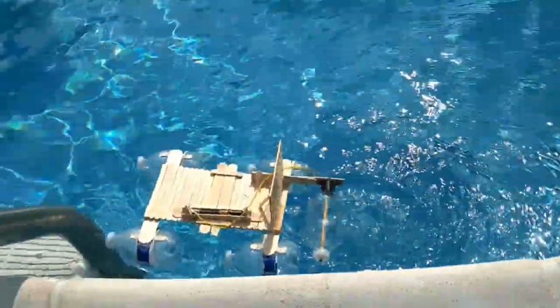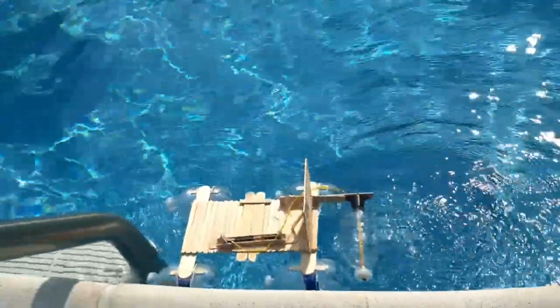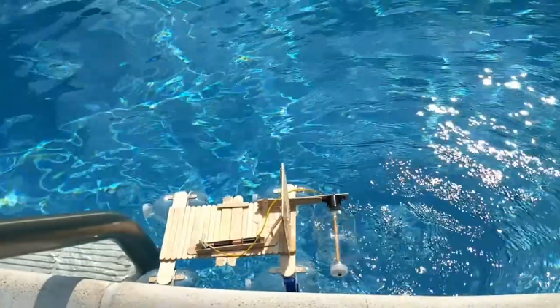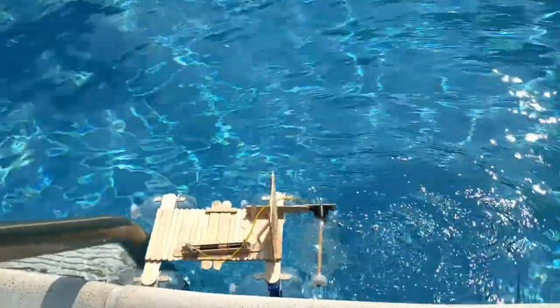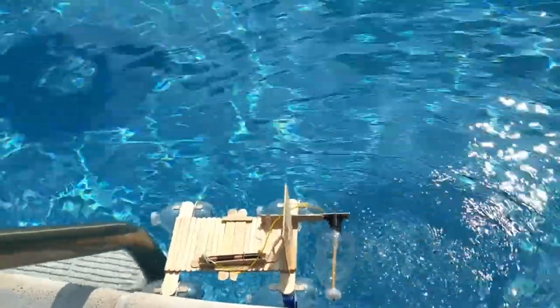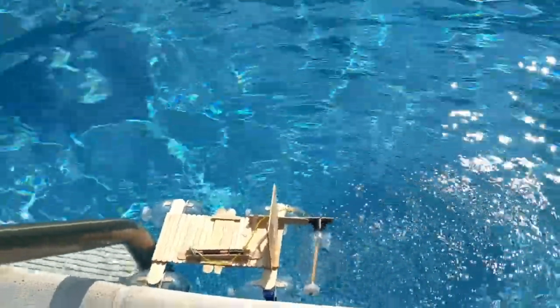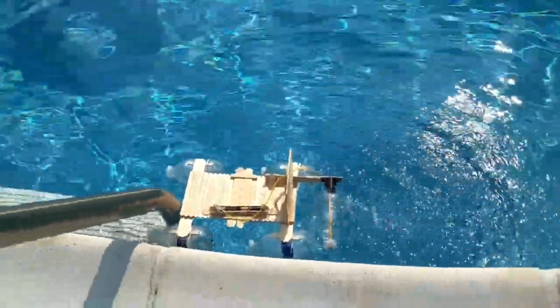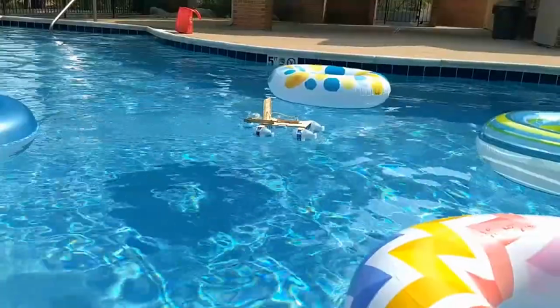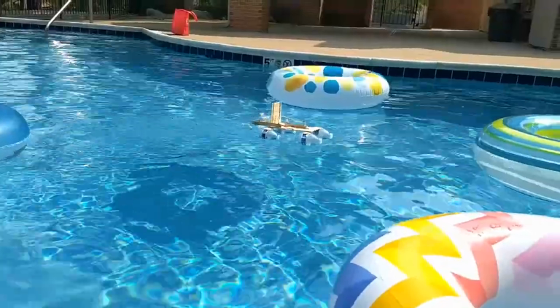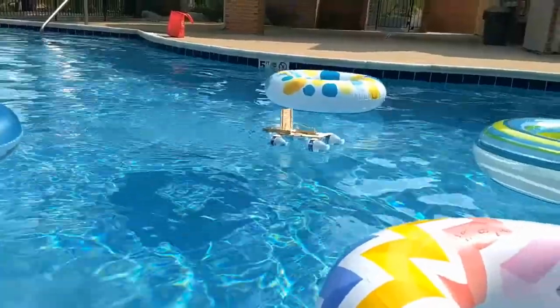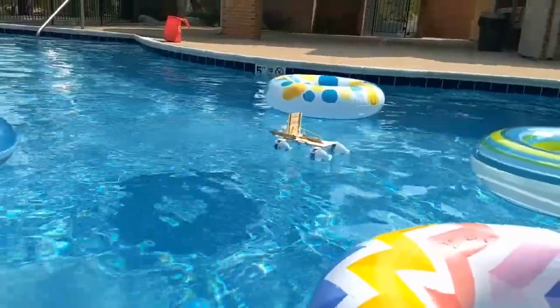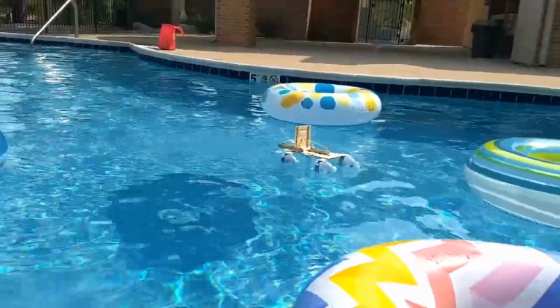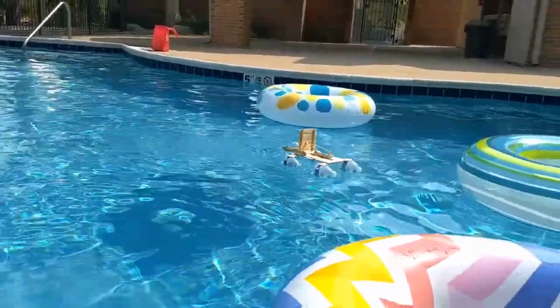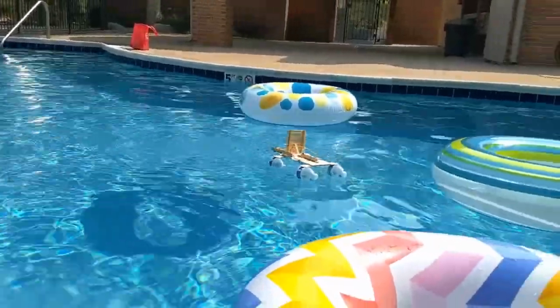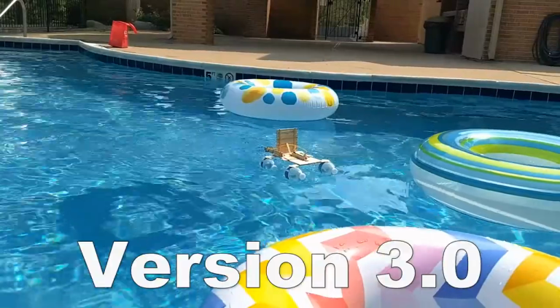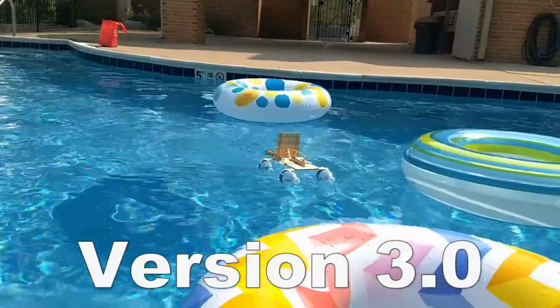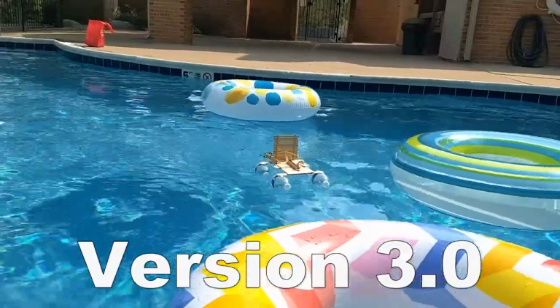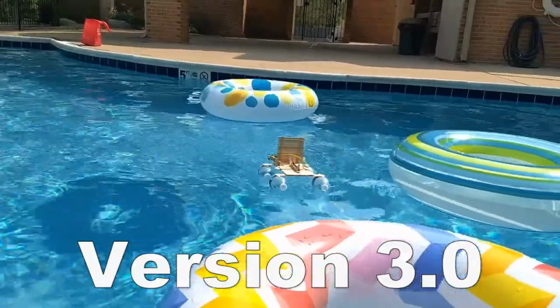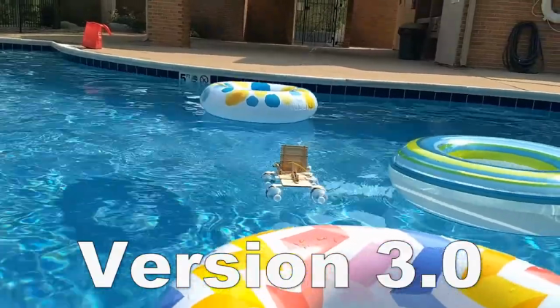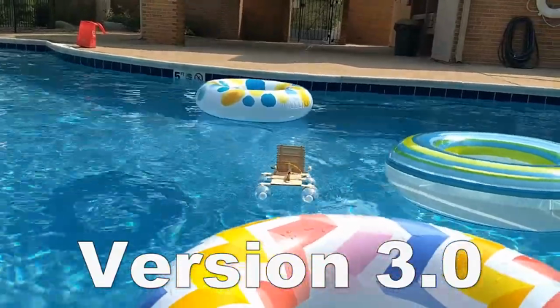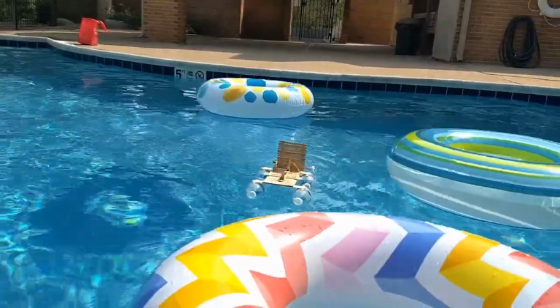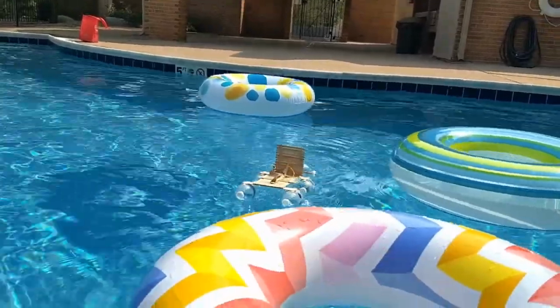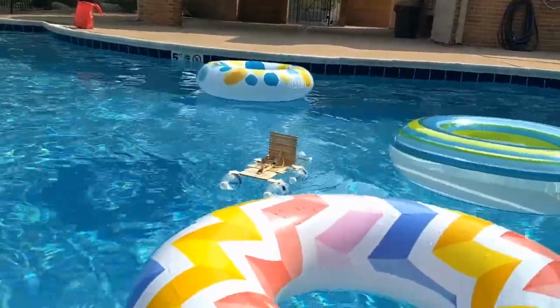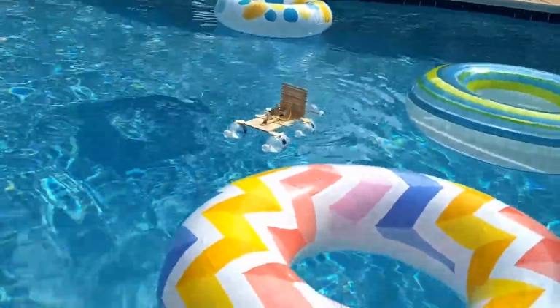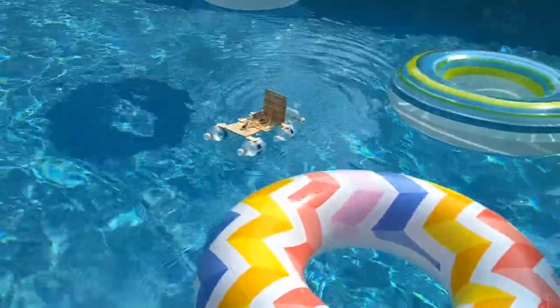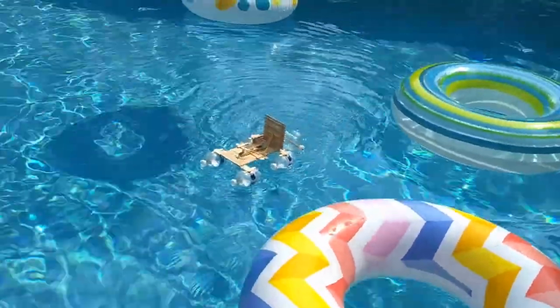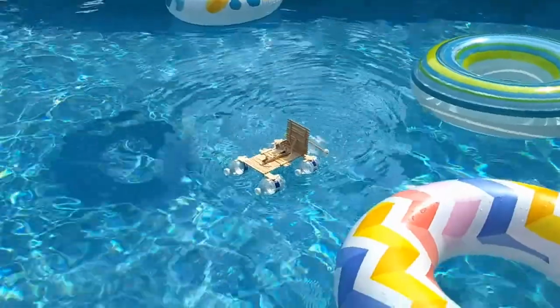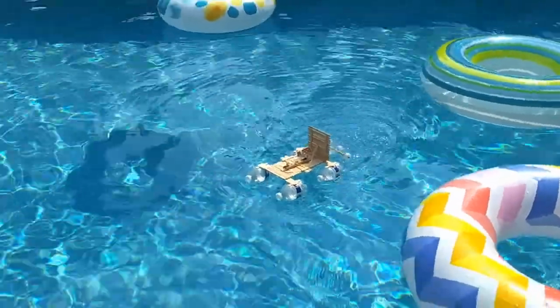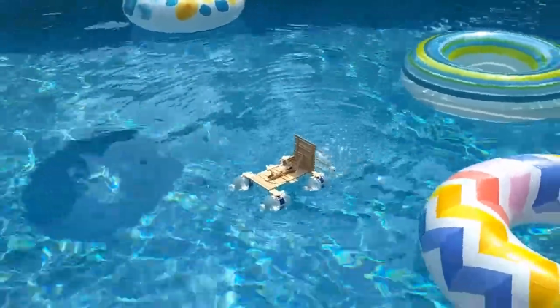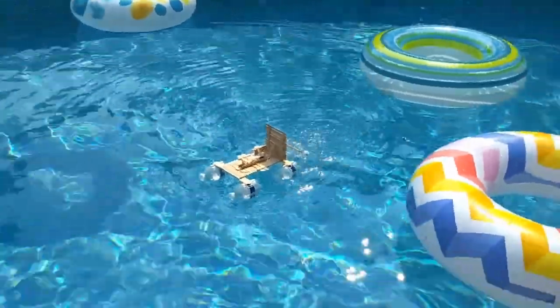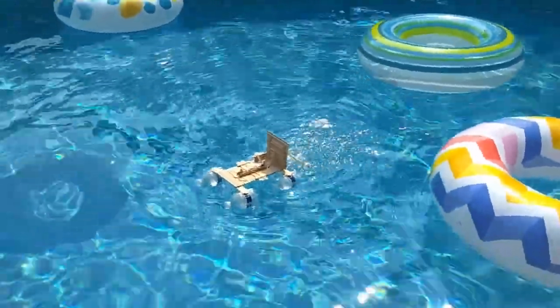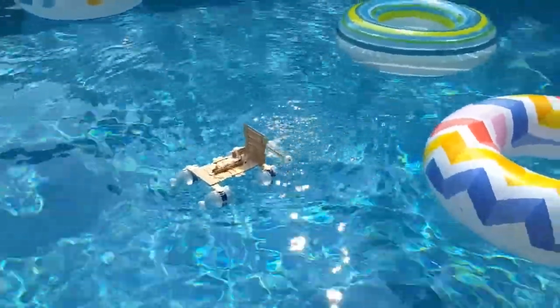Hi, how are you? My brother made several prototypes — this is the awesomest one. I made some minor improvements myself.